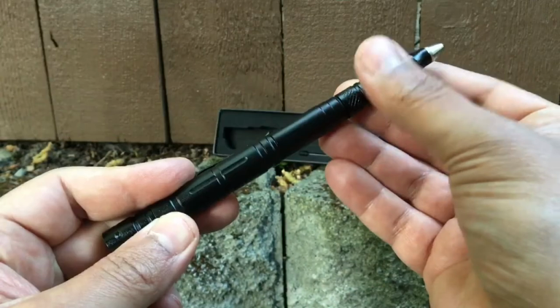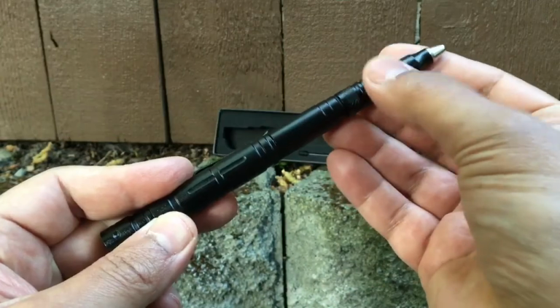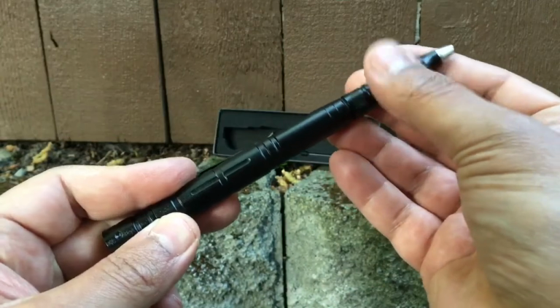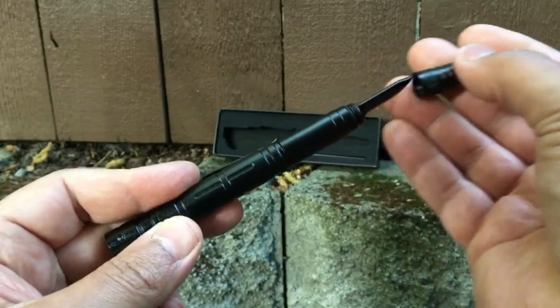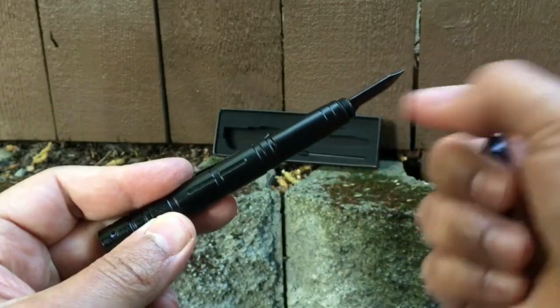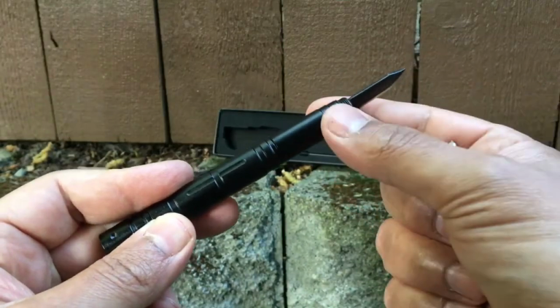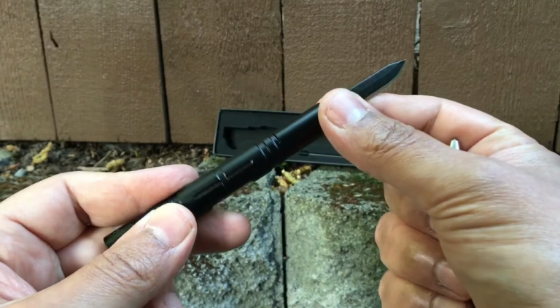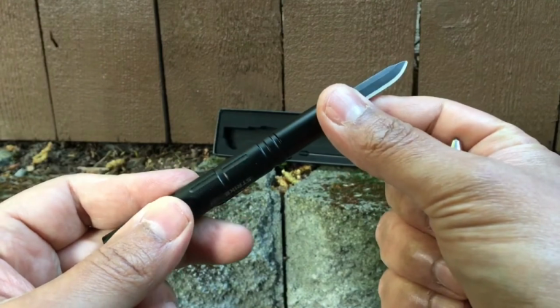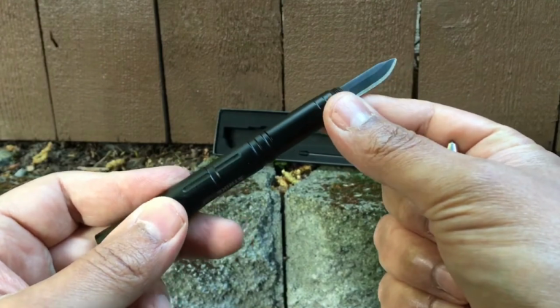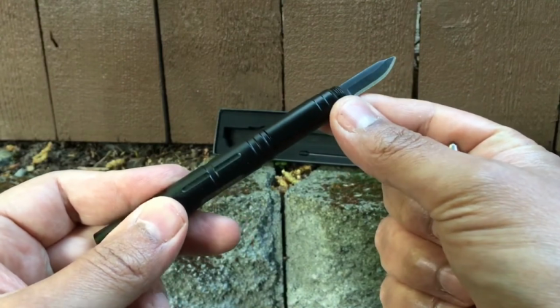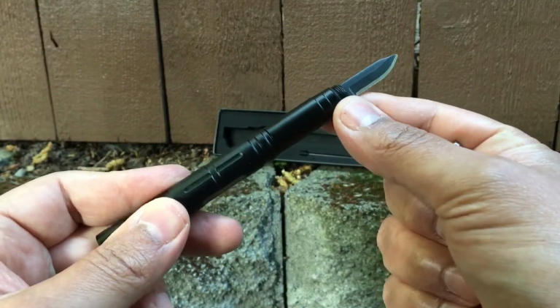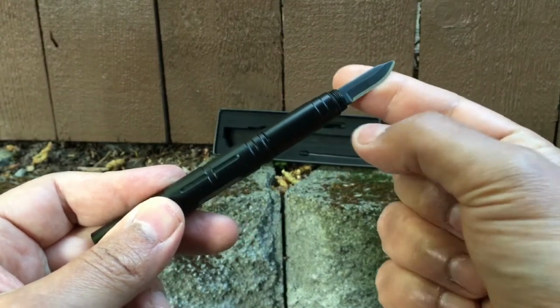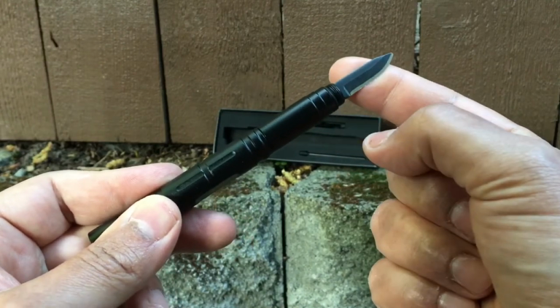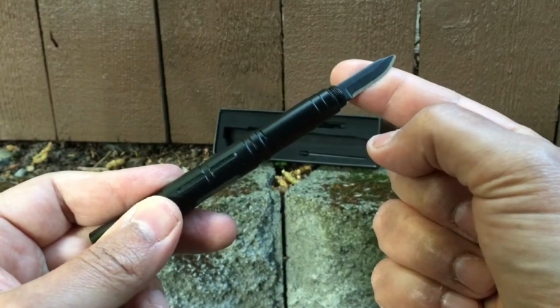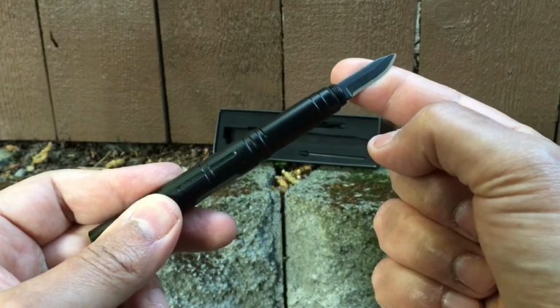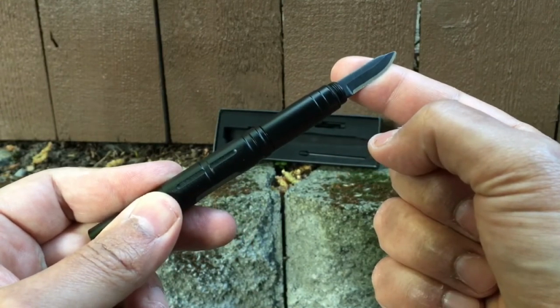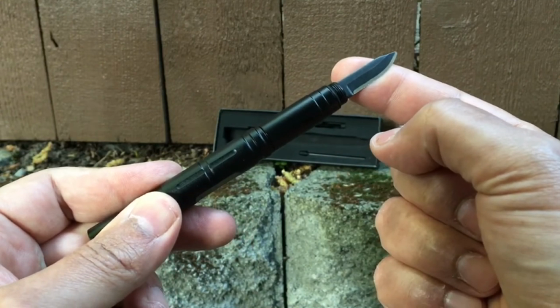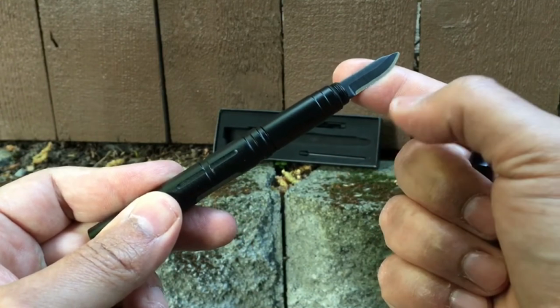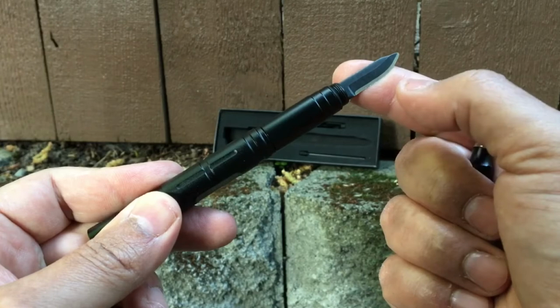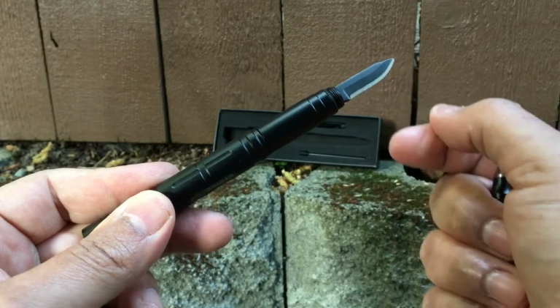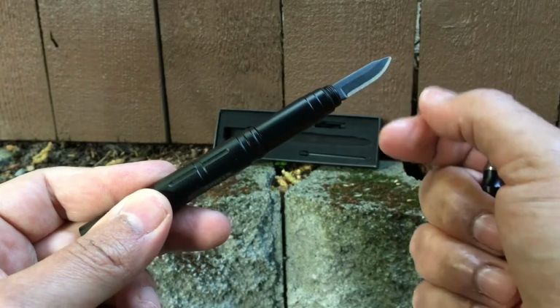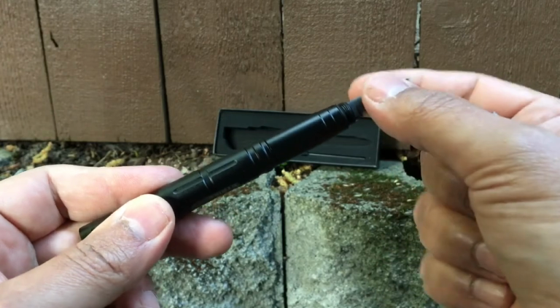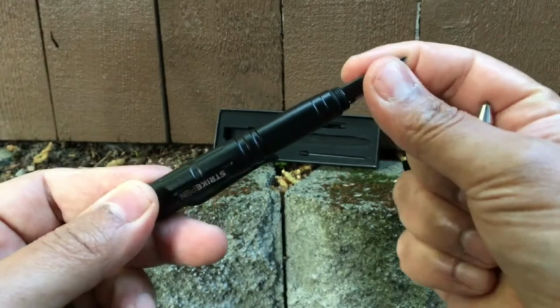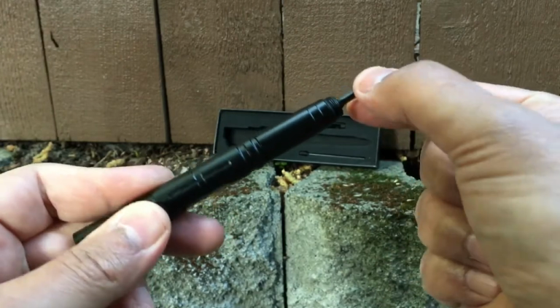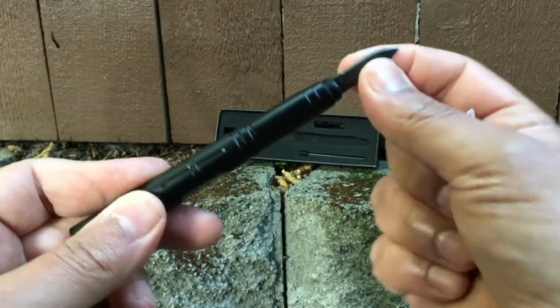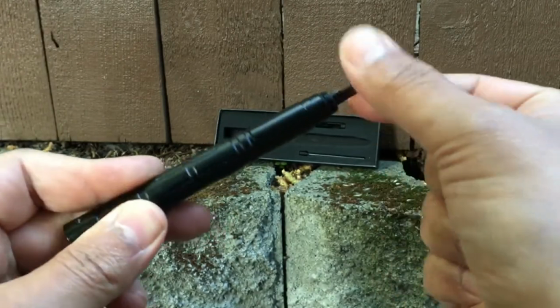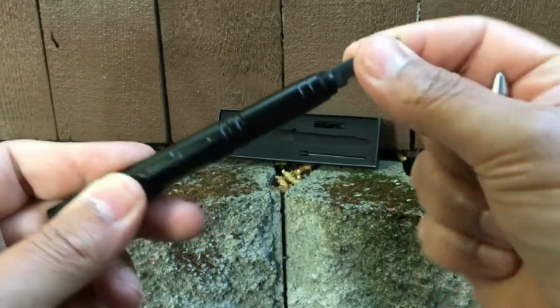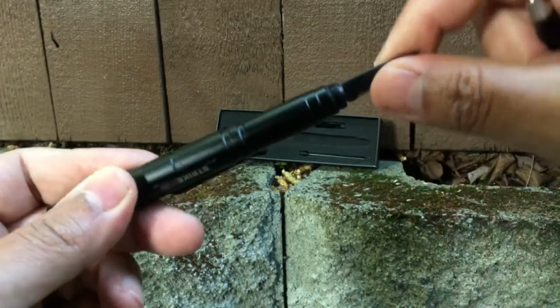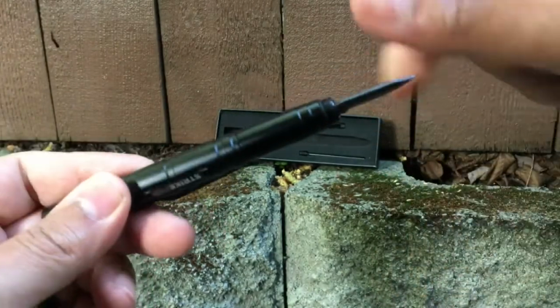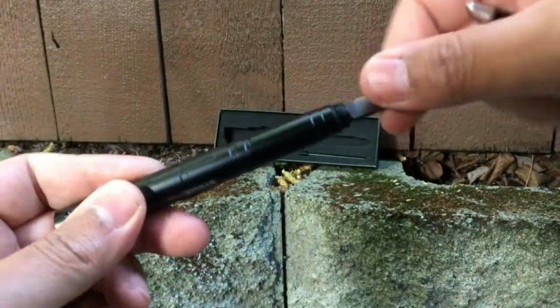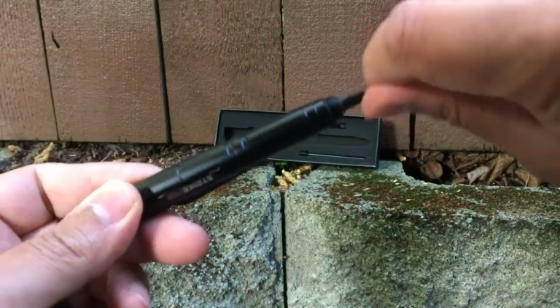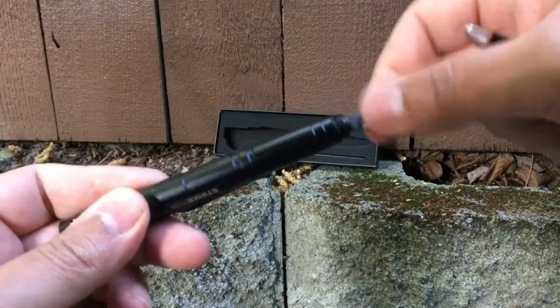You can unscrew this piece, and this is where the attachments will go. As you see, I have the knife attachment connected at the moment. I'm going to take this off — it simply screws off.